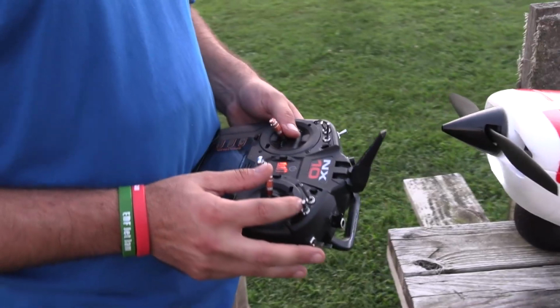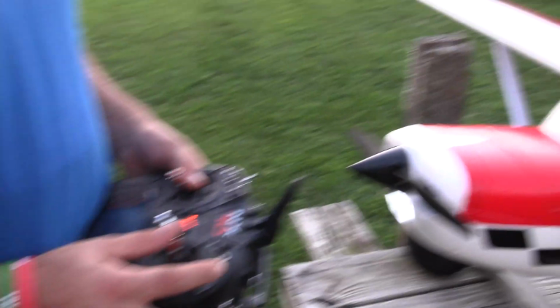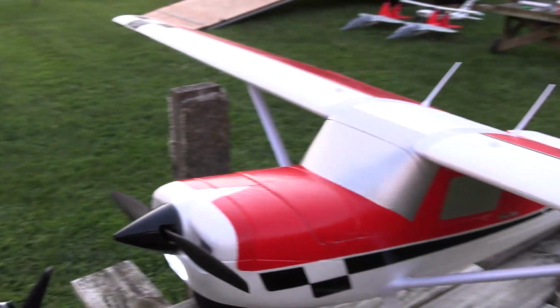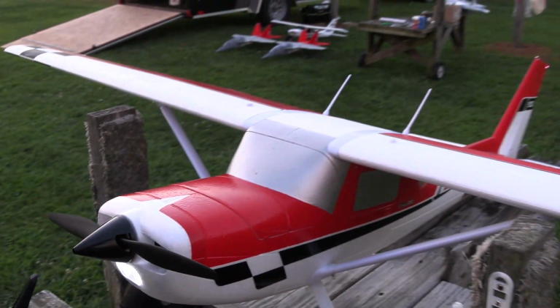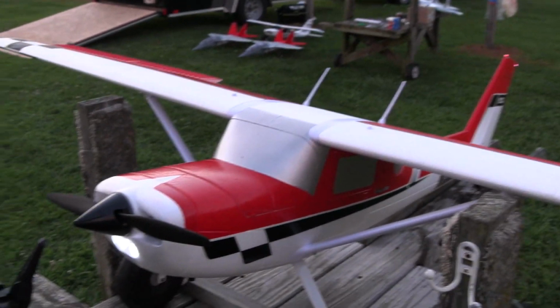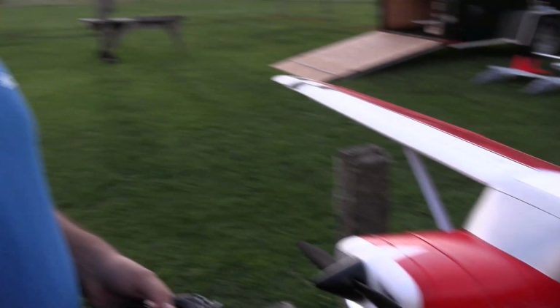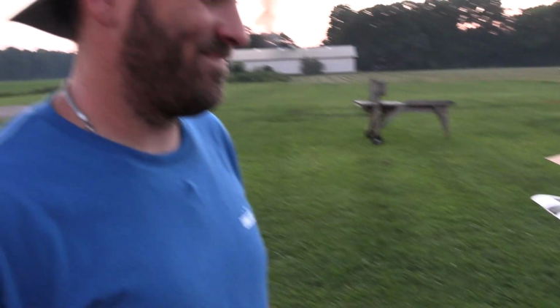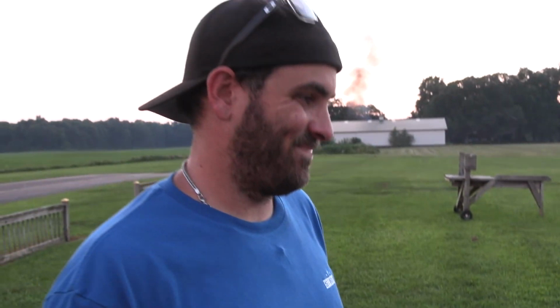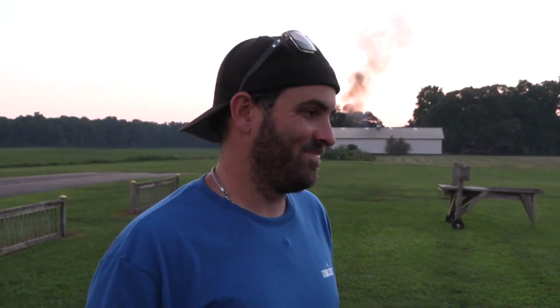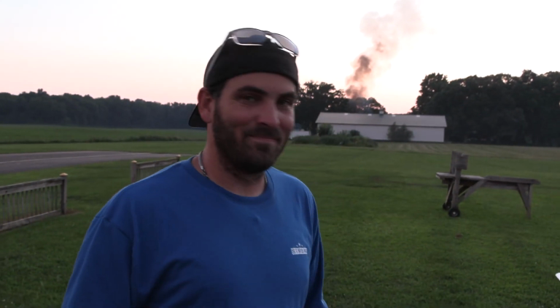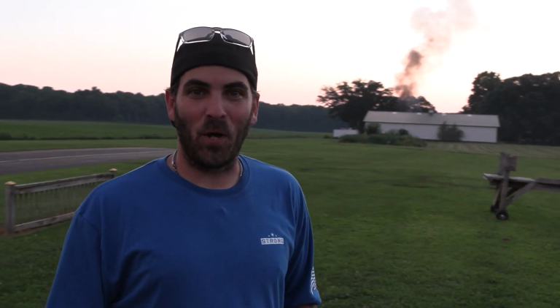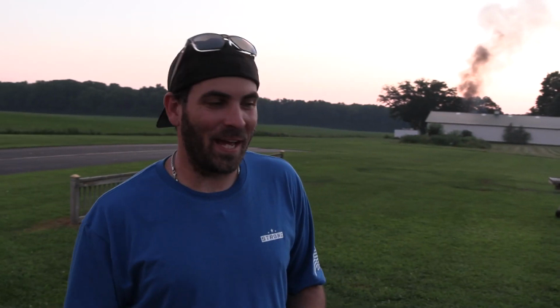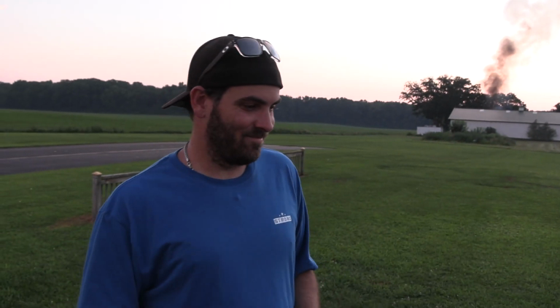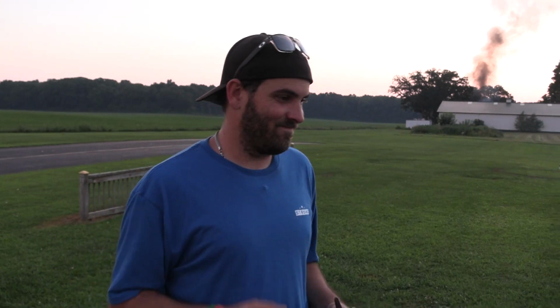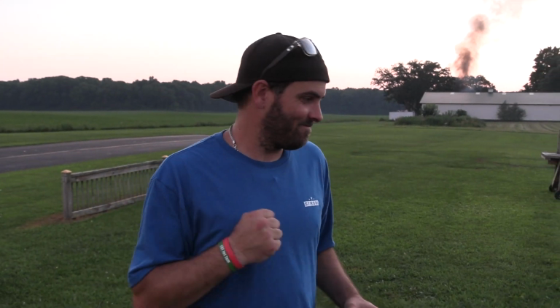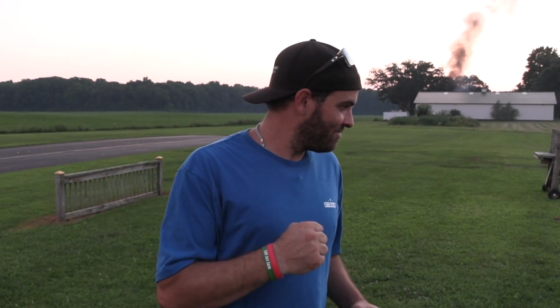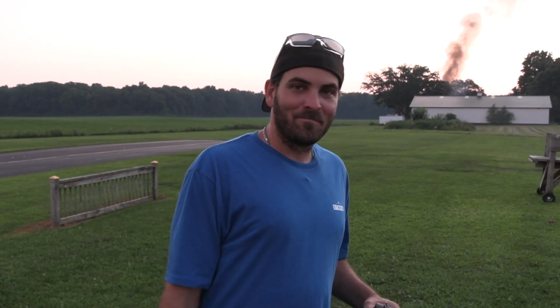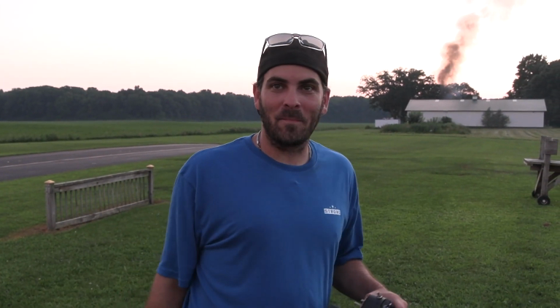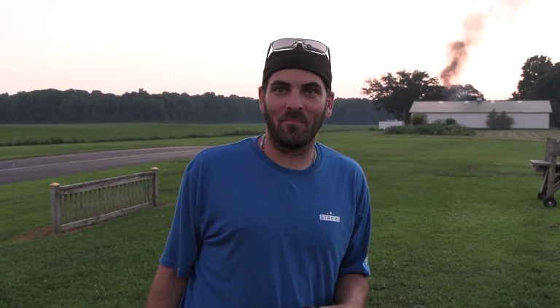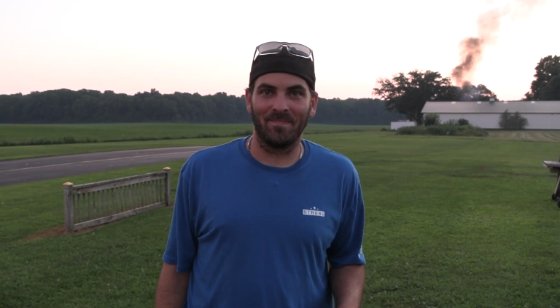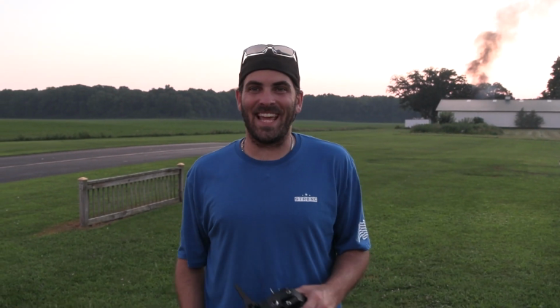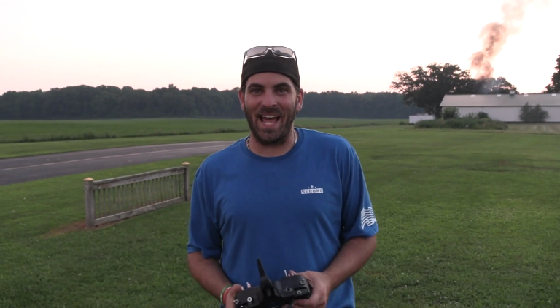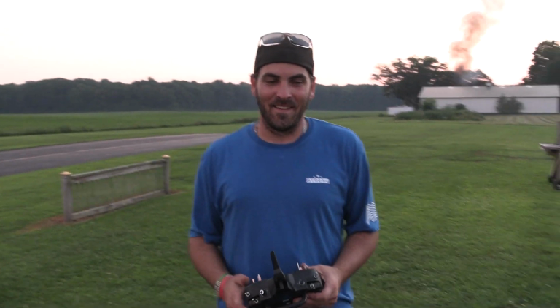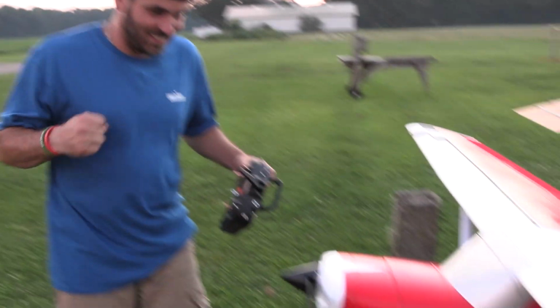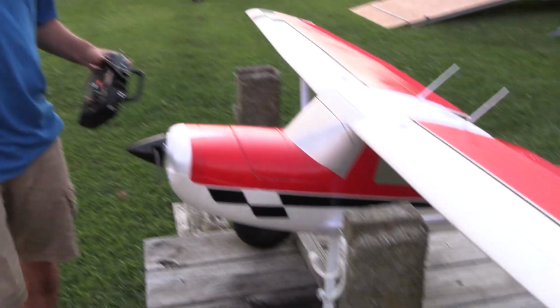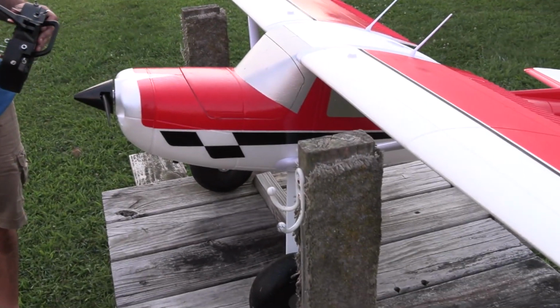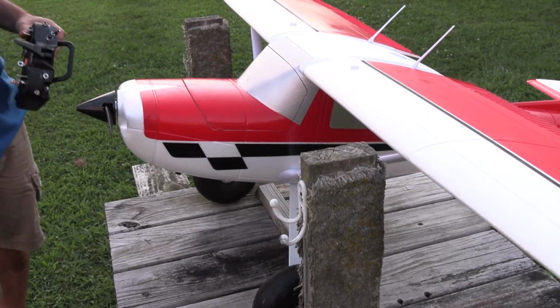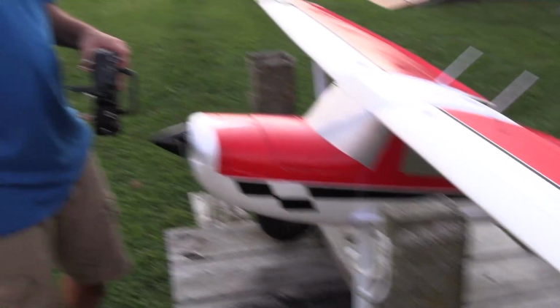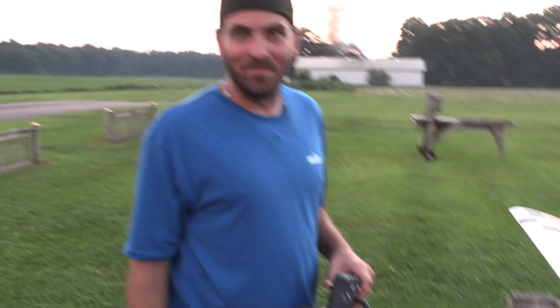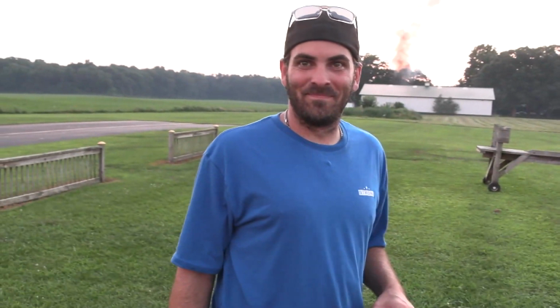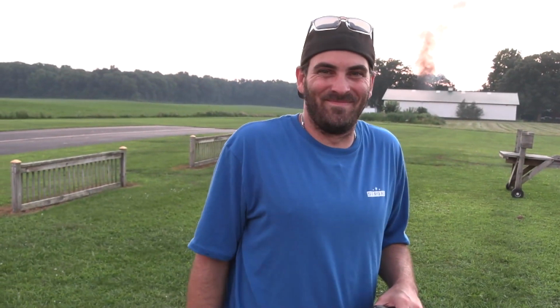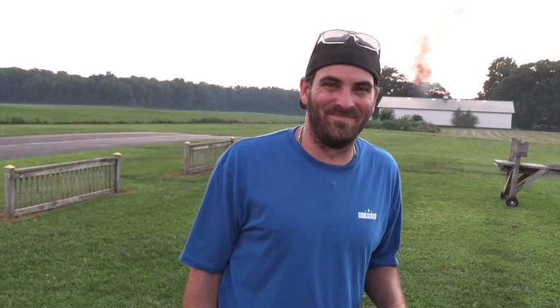Bobby K is getting ready to fly. He loves these things — he's had a few of them. When we're done with the work on this, guess what? He gets to keep this one. You know why? Because I owe him one.